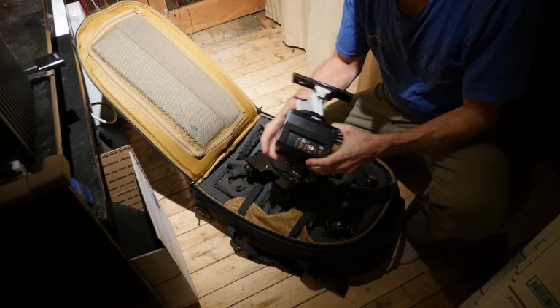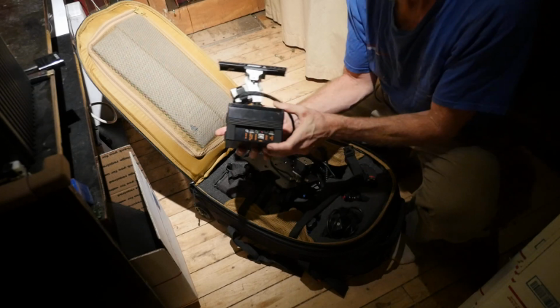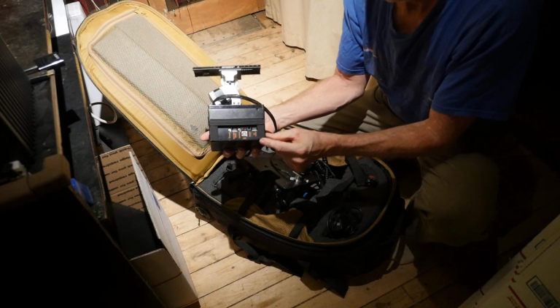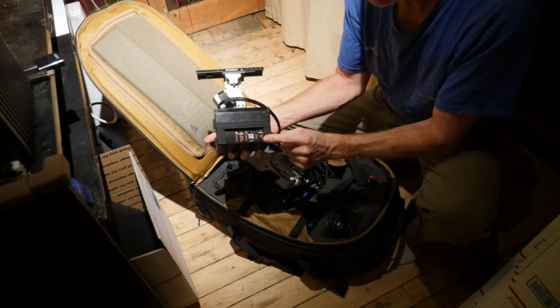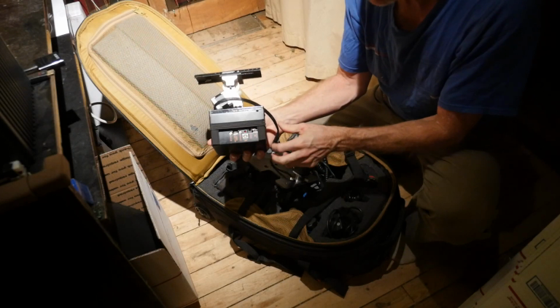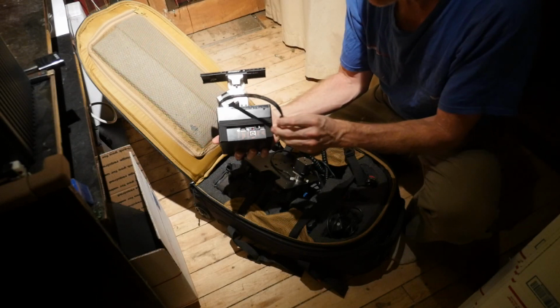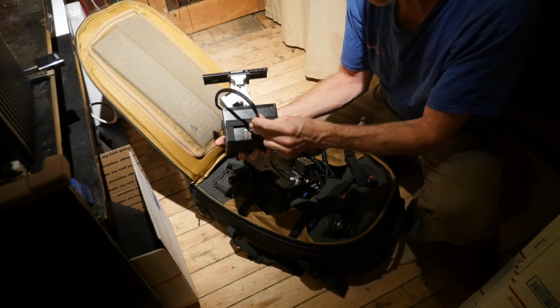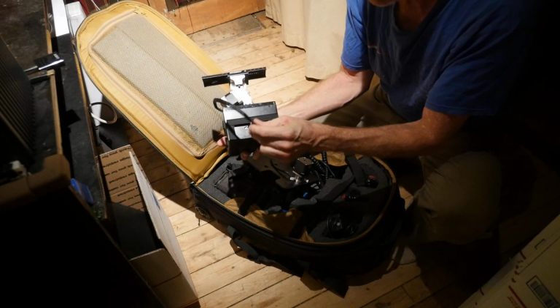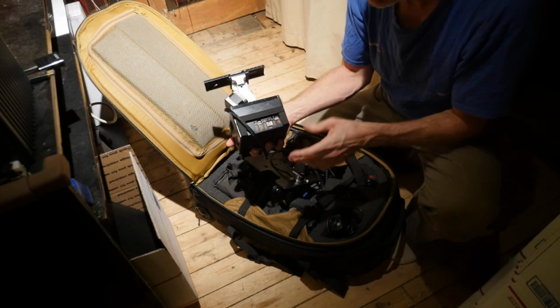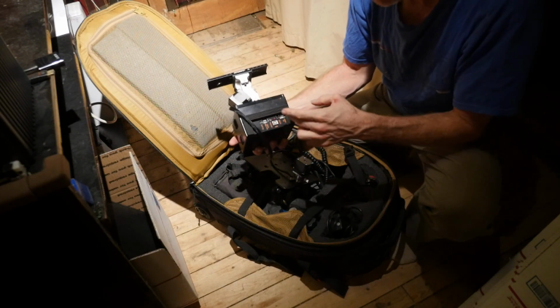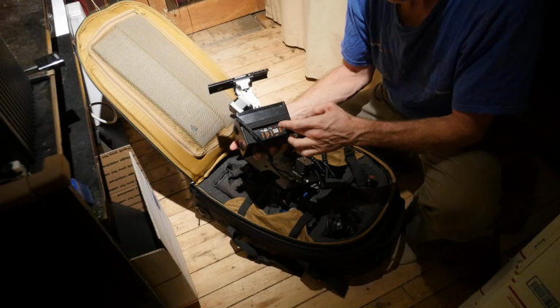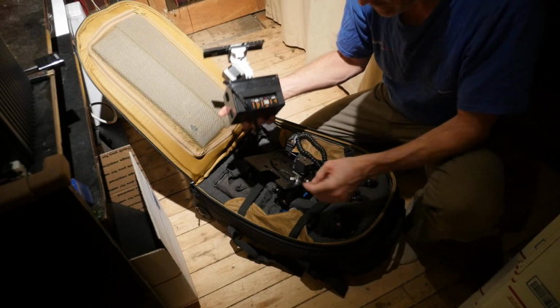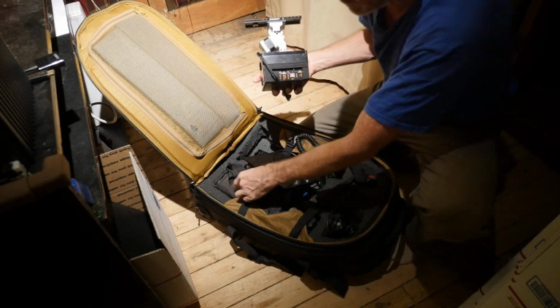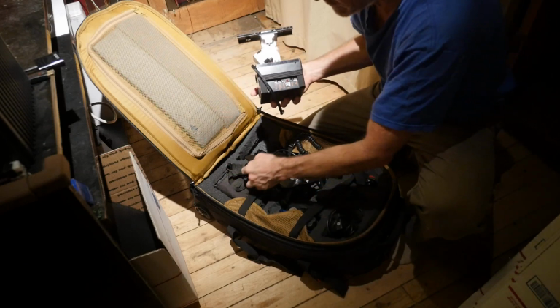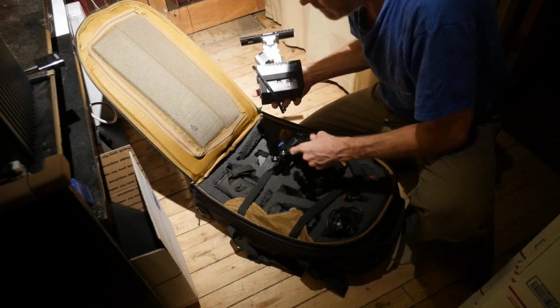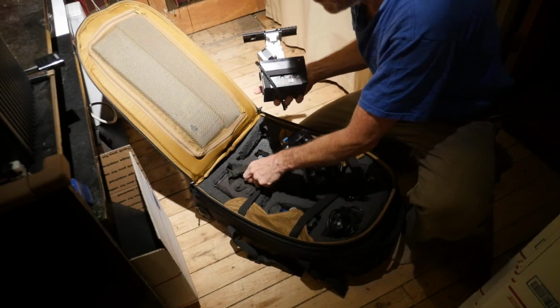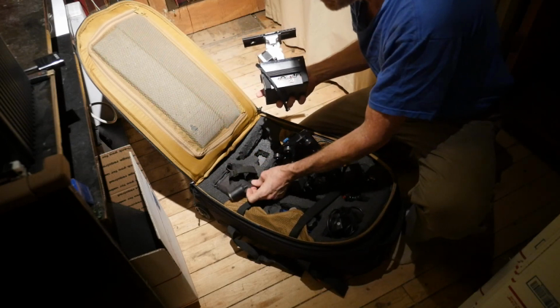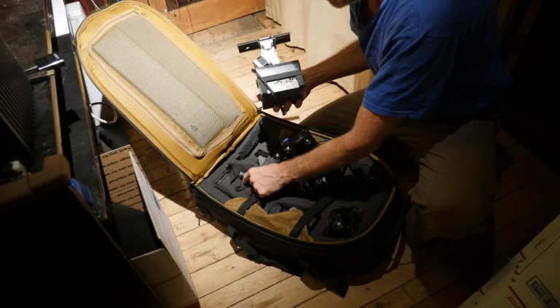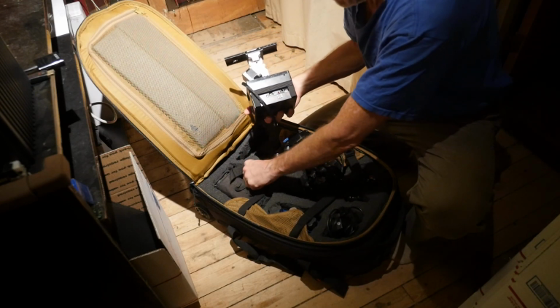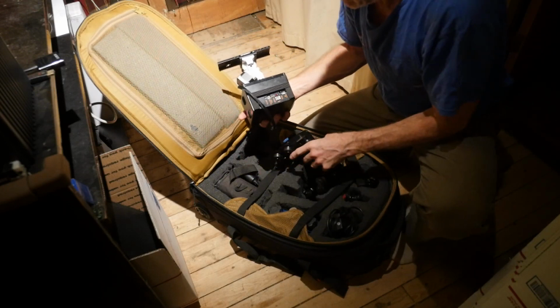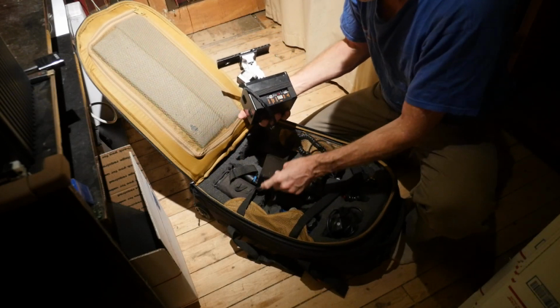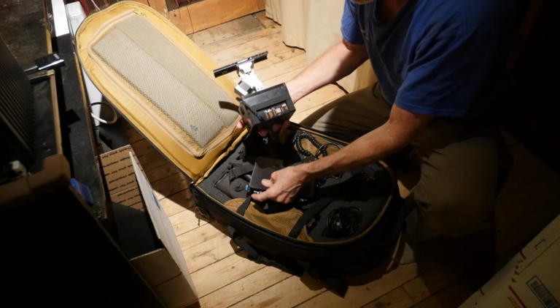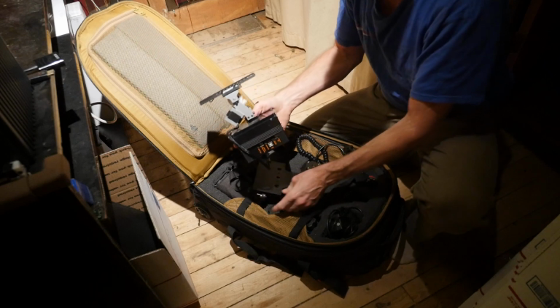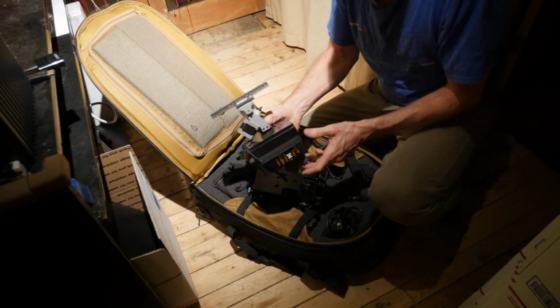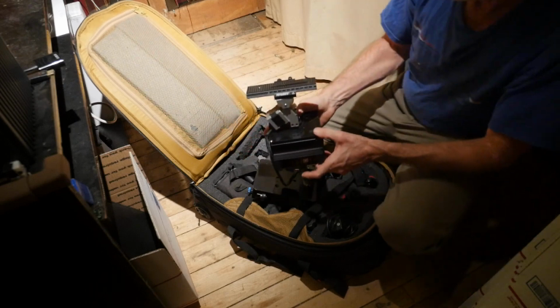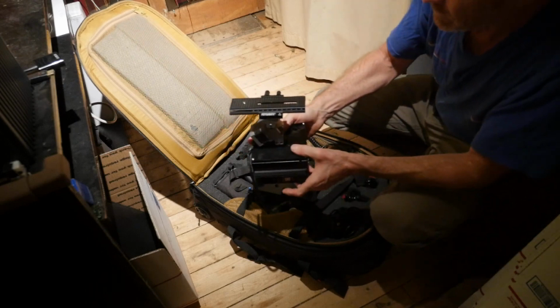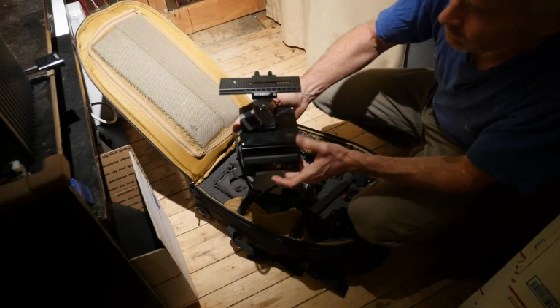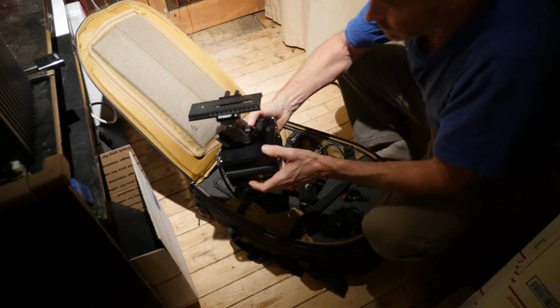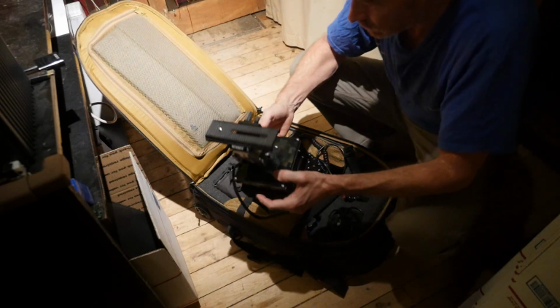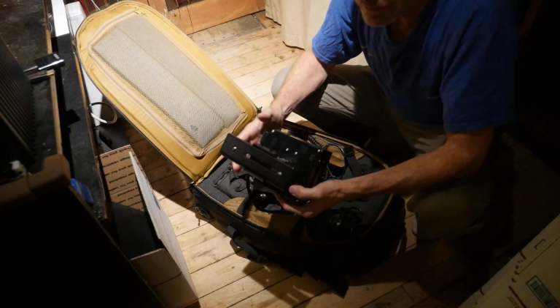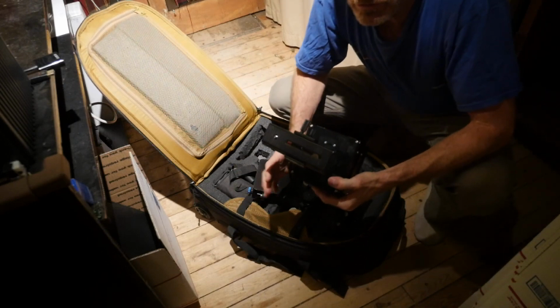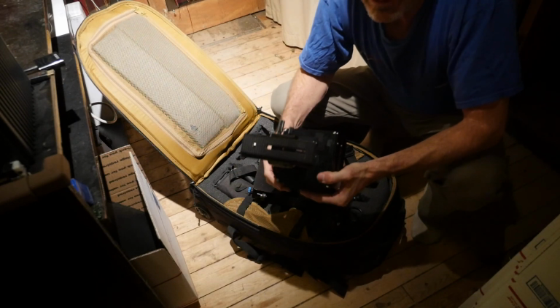Then you hook up this motor here, connect it in, and hook up your power supply — your battery is right here — and you're ready to rock and roll and shoot some really cool stuff that you could never get otherwise.